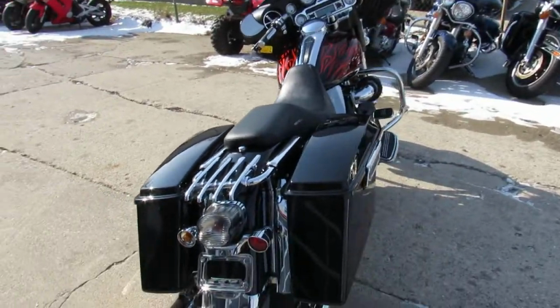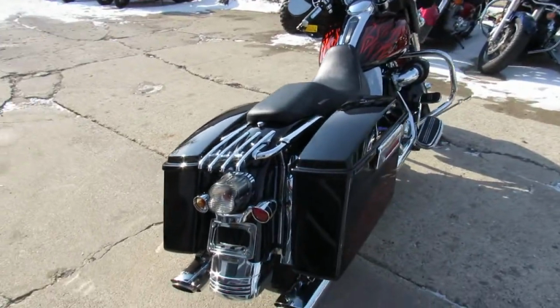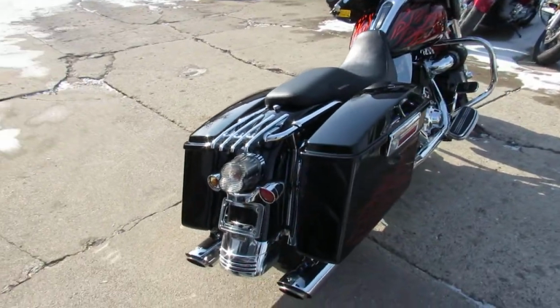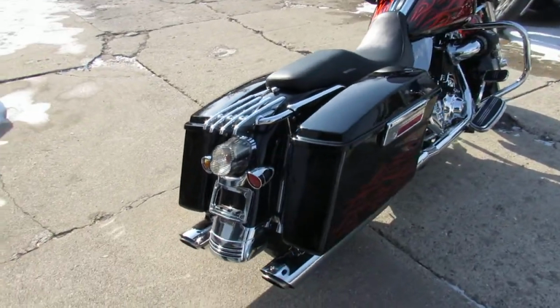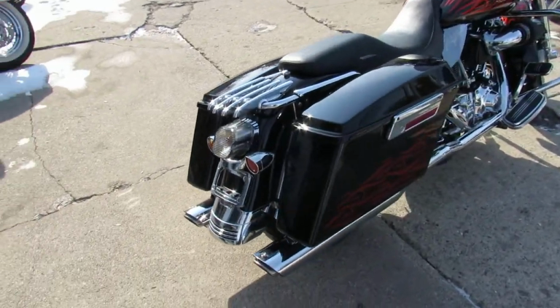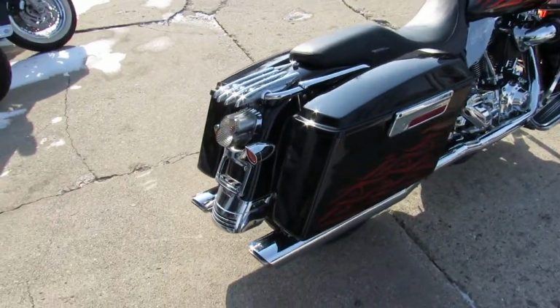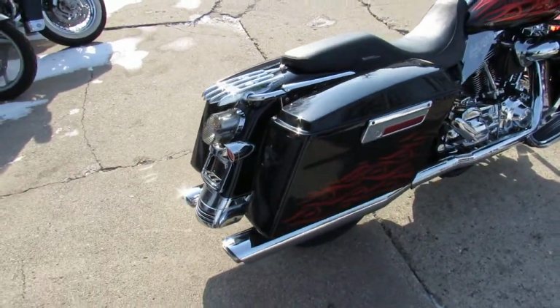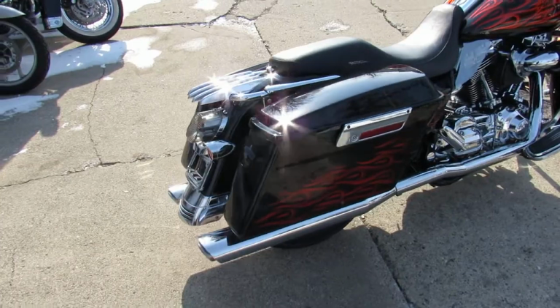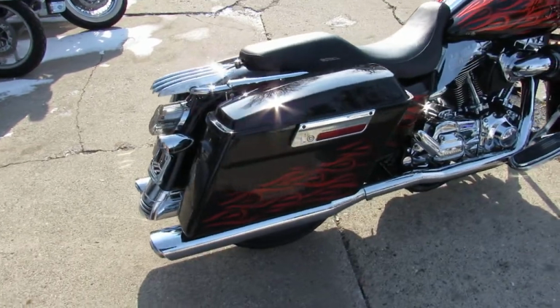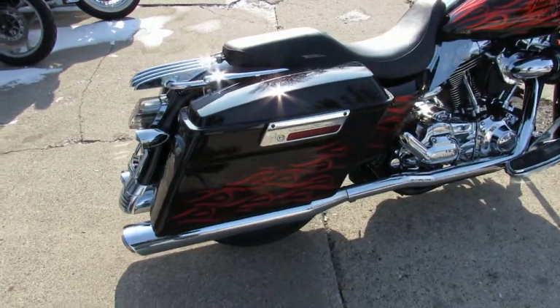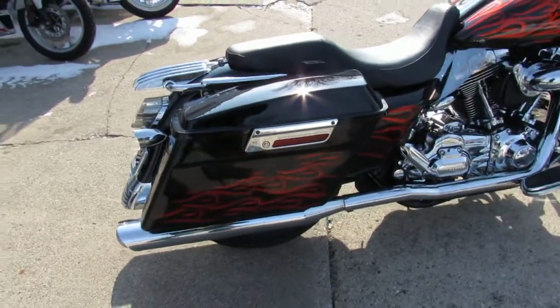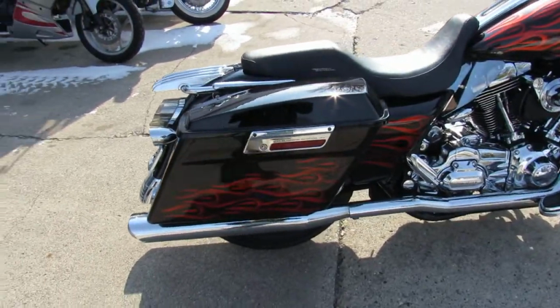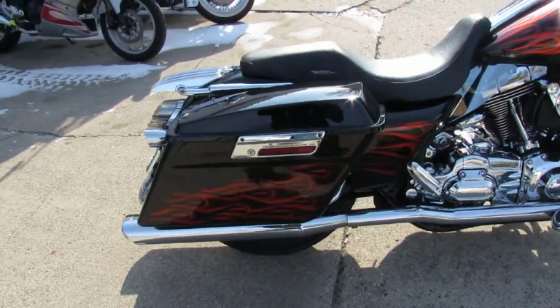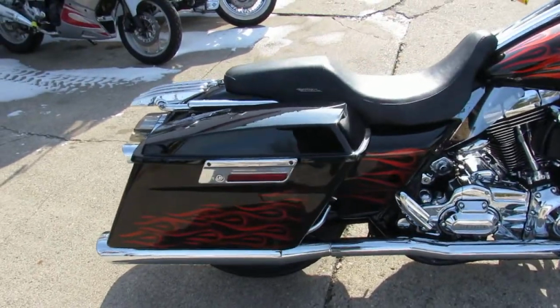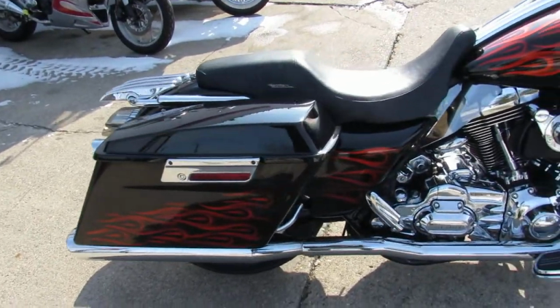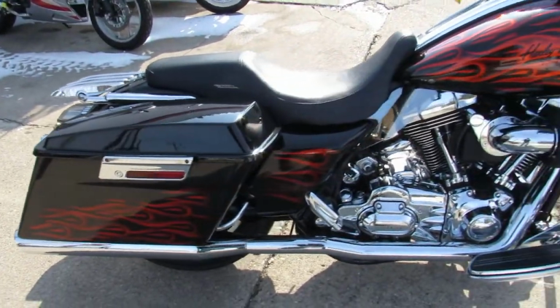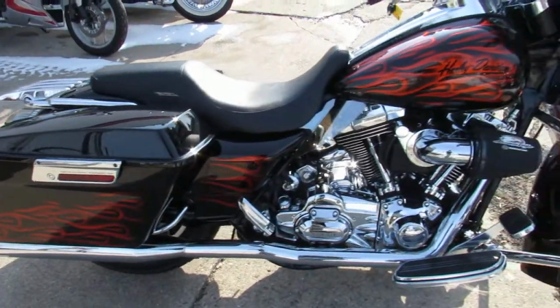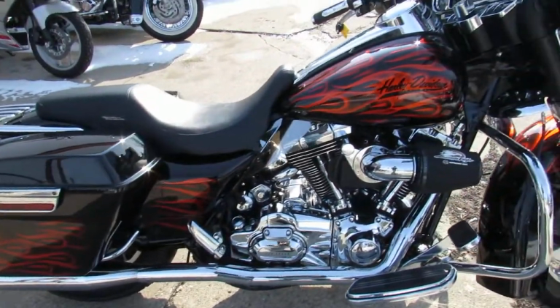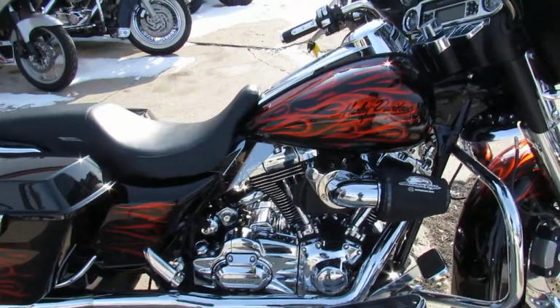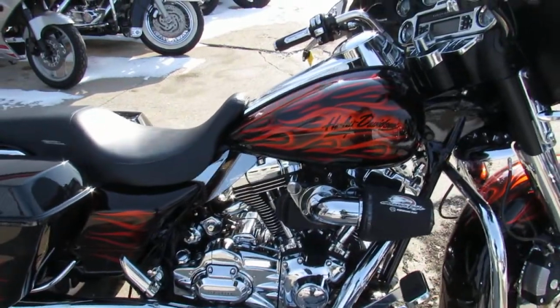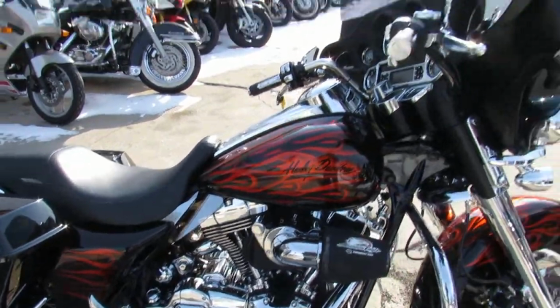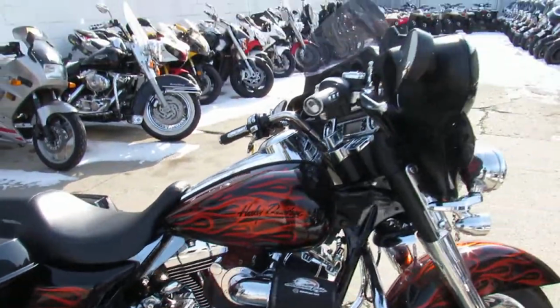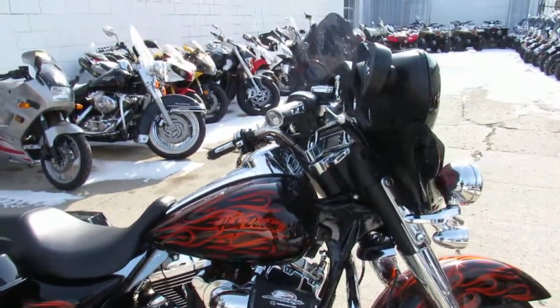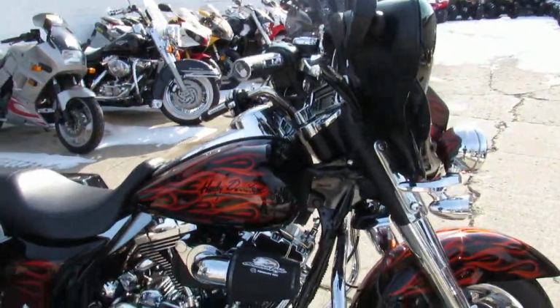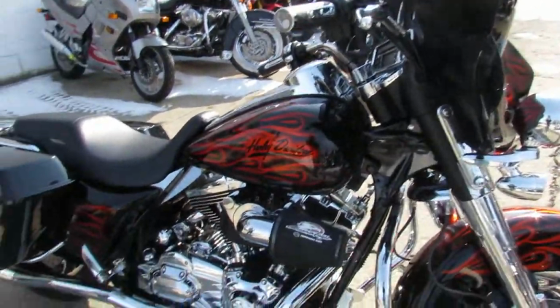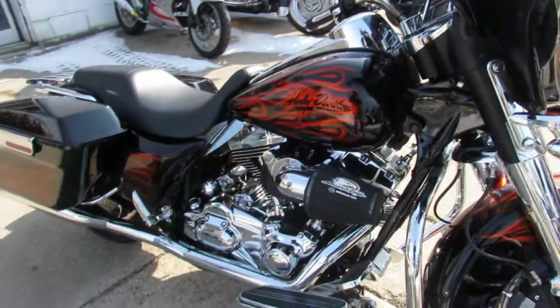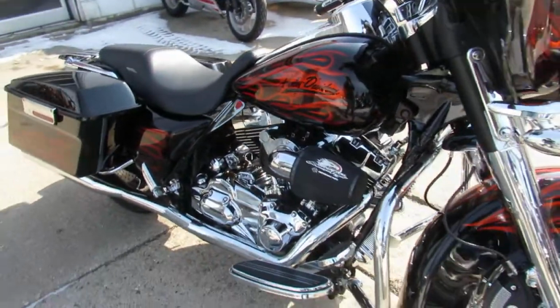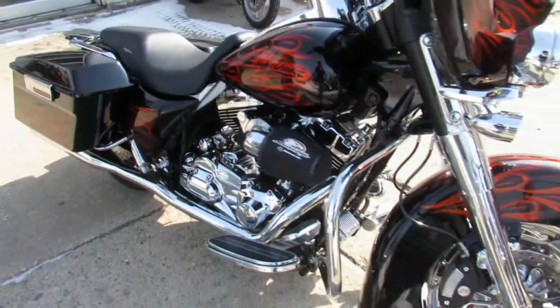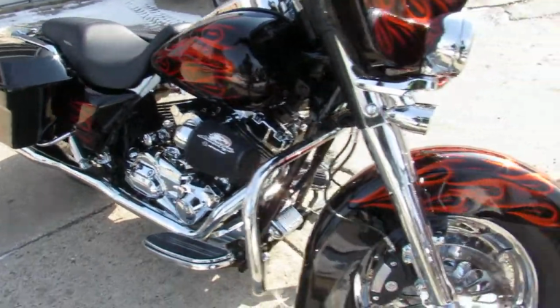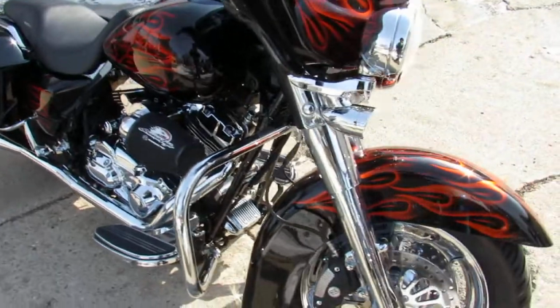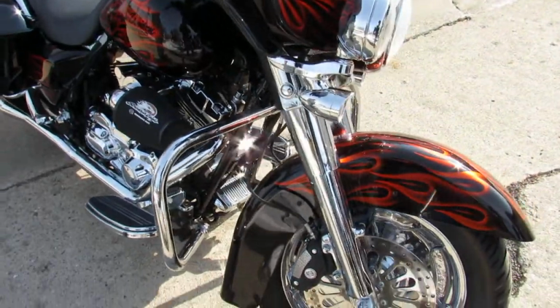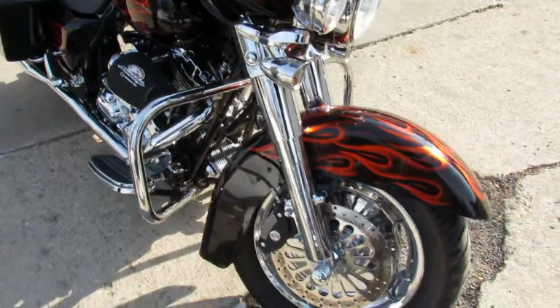This one's a used Harley Street Glide for sale and it's got Harley-Davidson Radical Scorcher paint. It was a $5,000 upgrade from Harley-Davidson. This low mileage Street Glide turns heads guys.